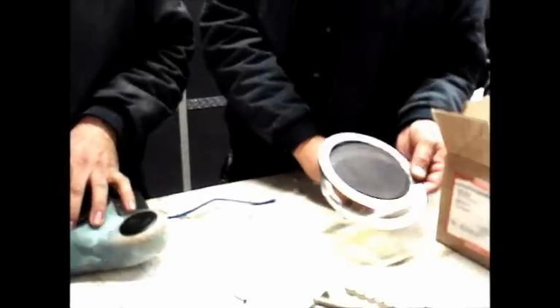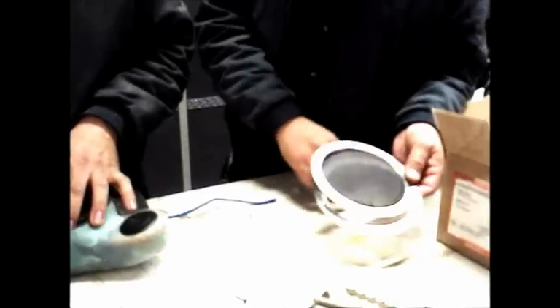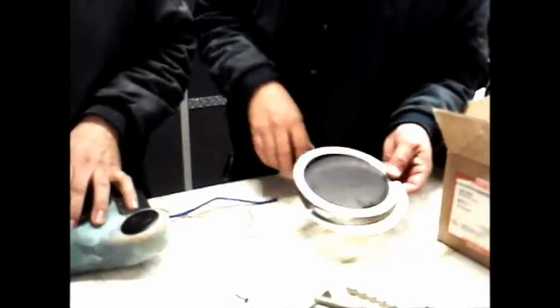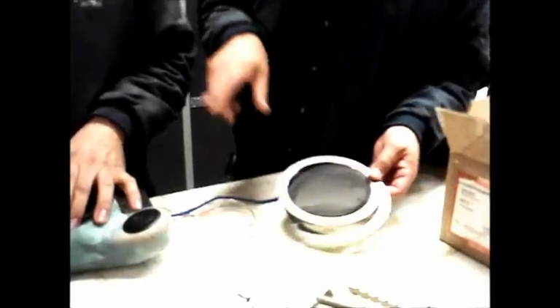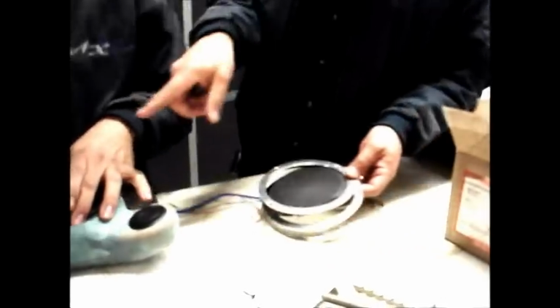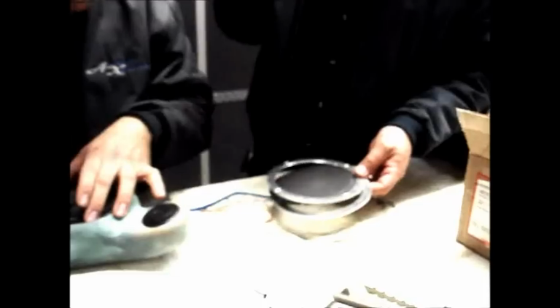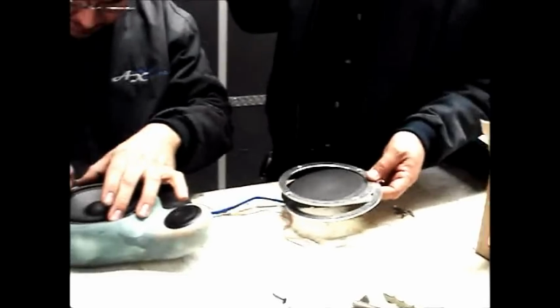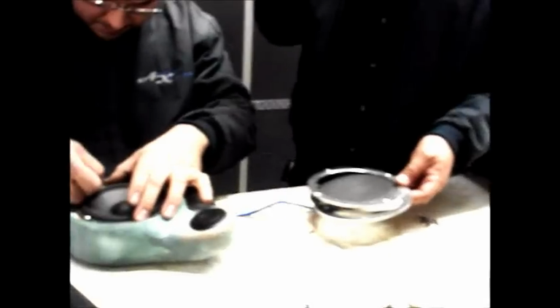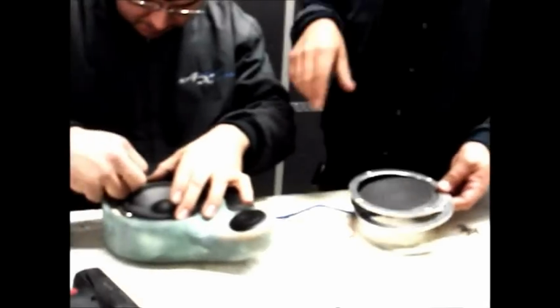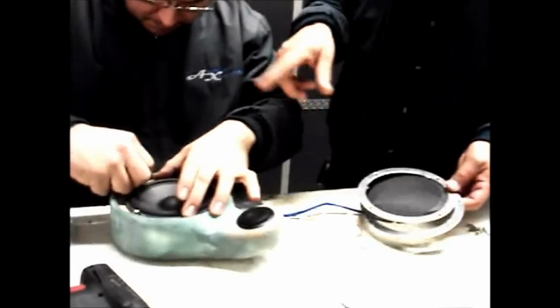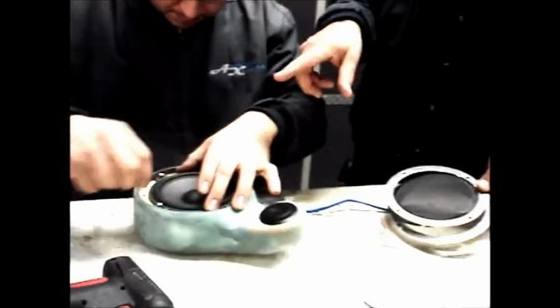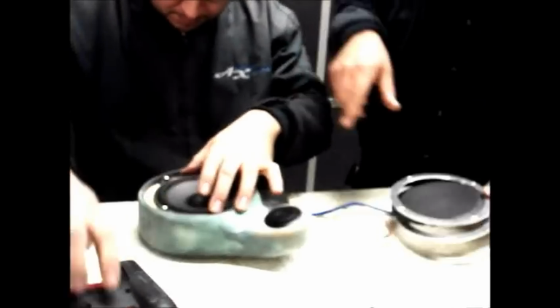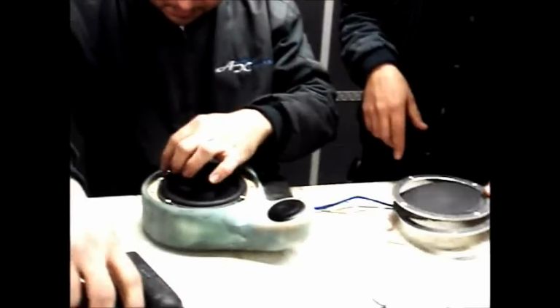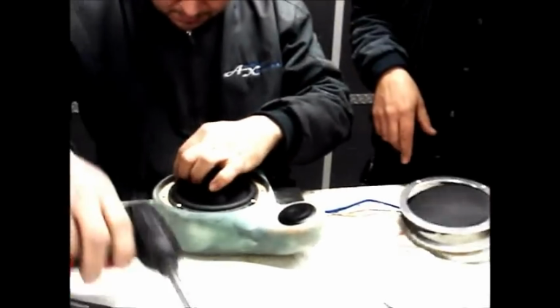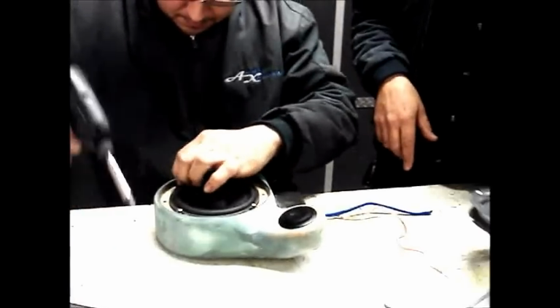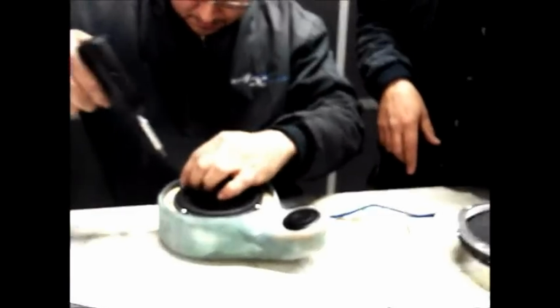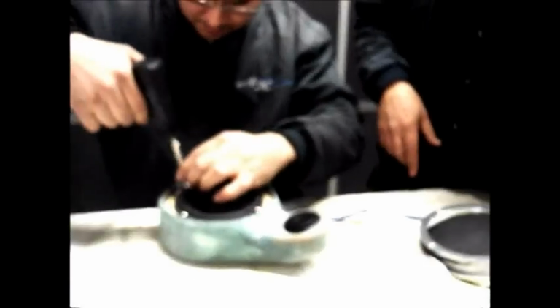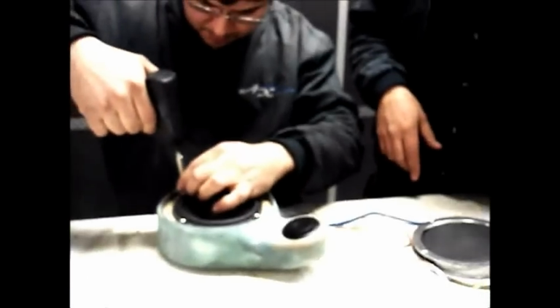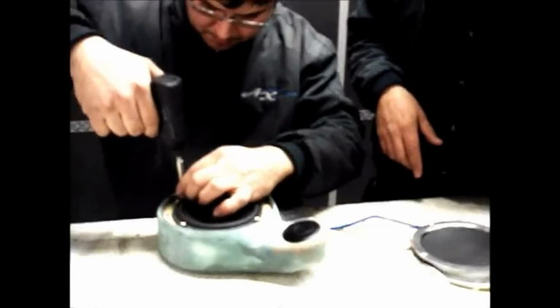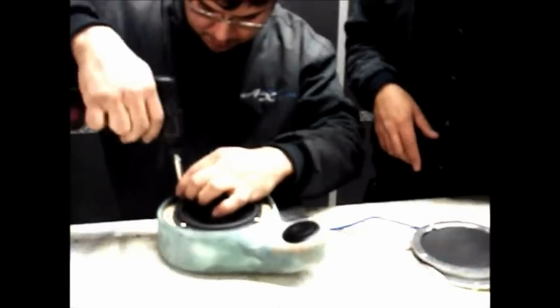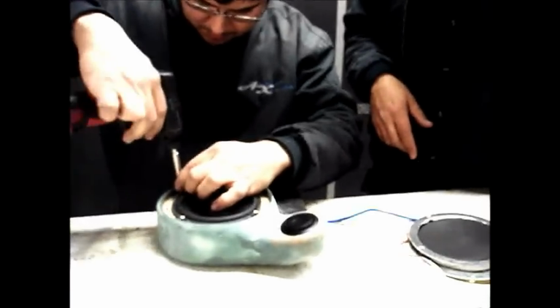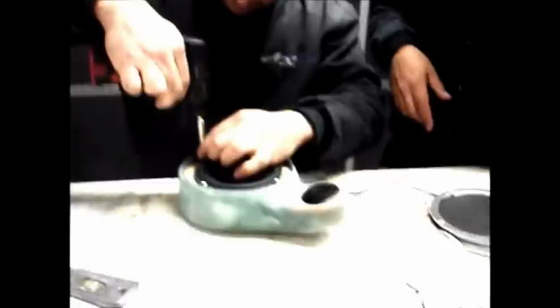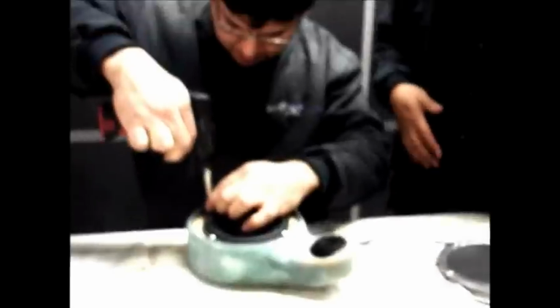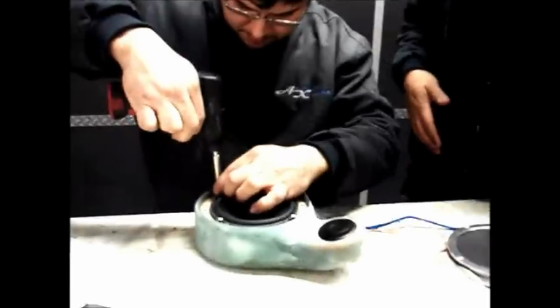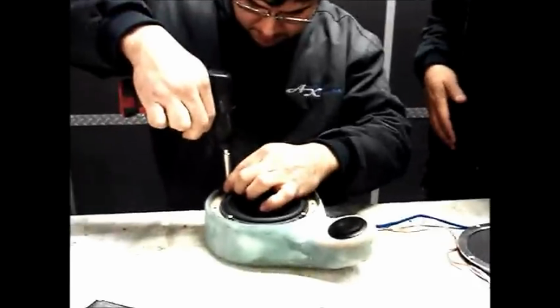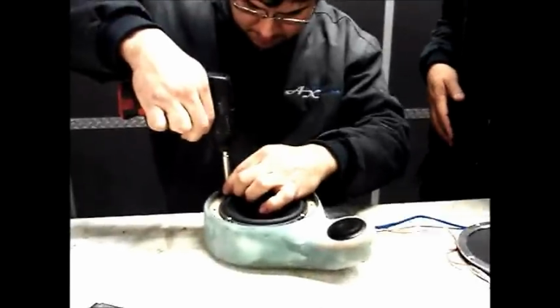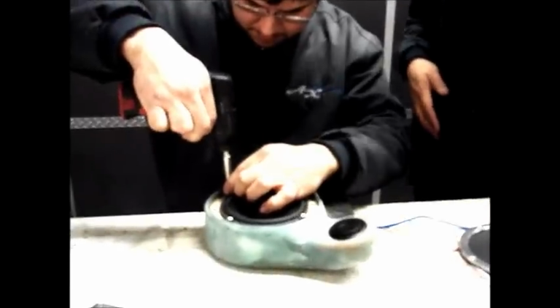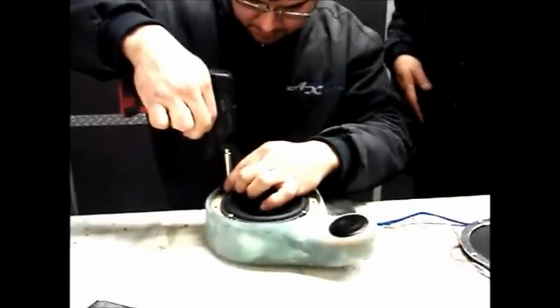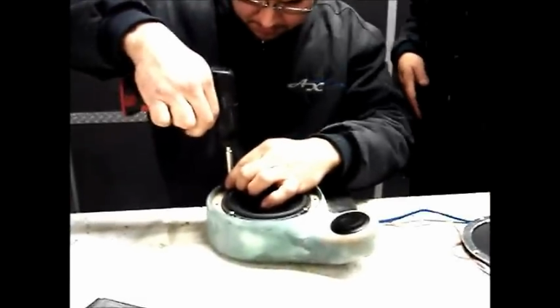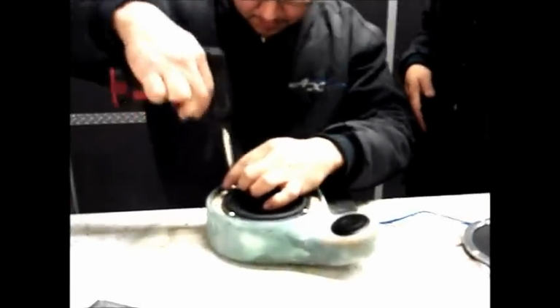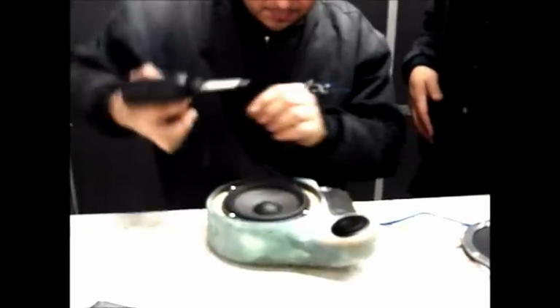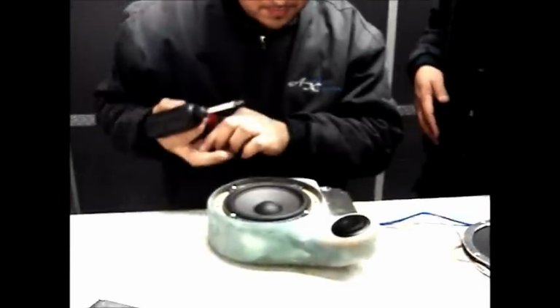Everything is nice and tight — stainless steel machine screws are going to be used to trim out the speaker down, going into nut inserts.